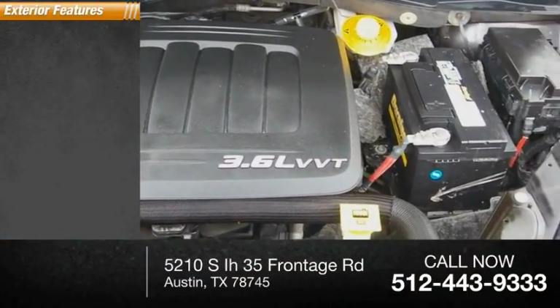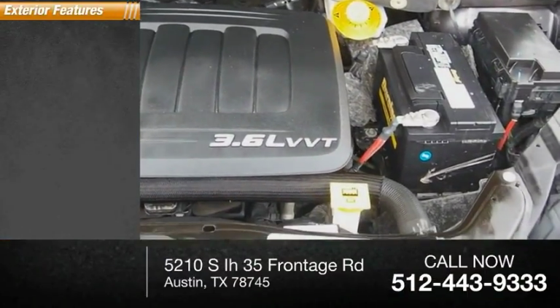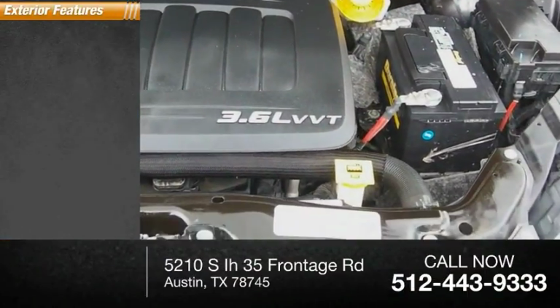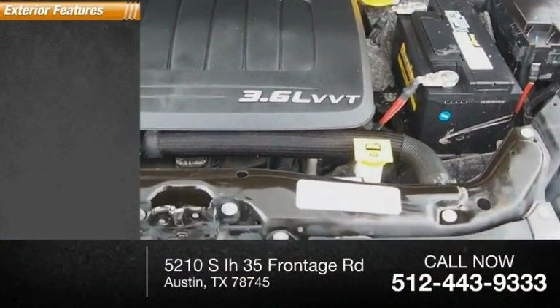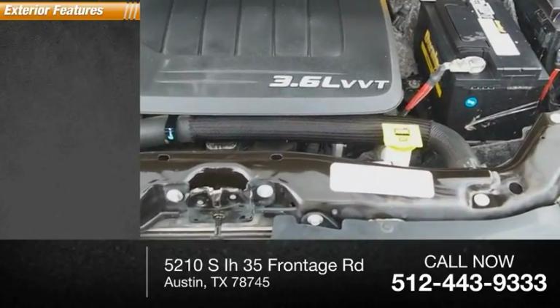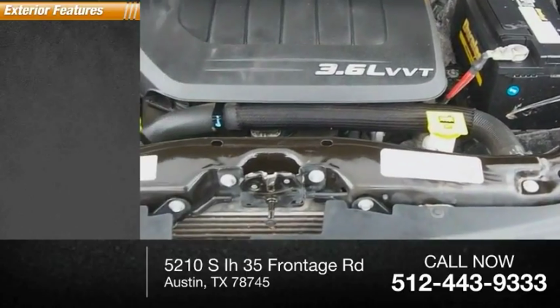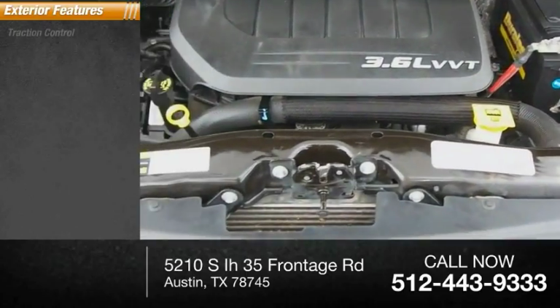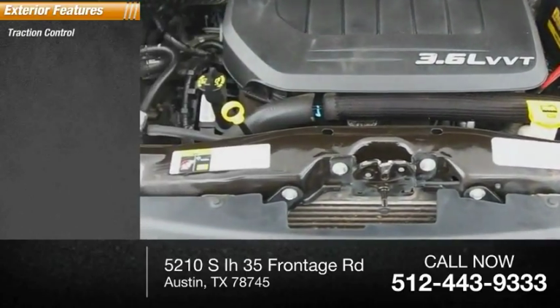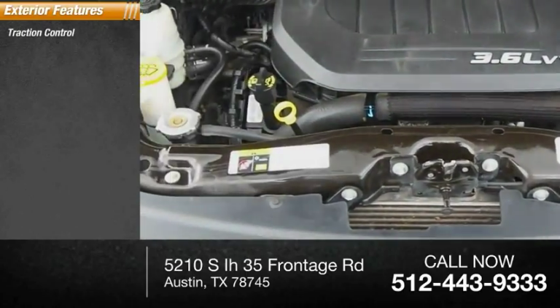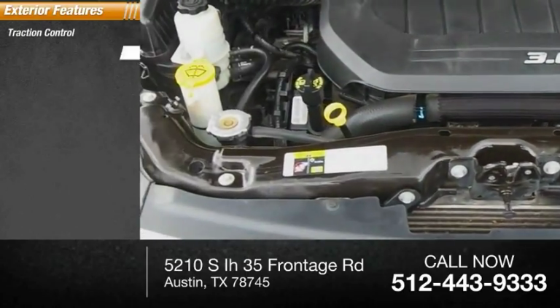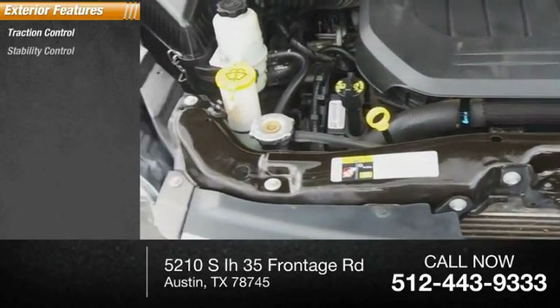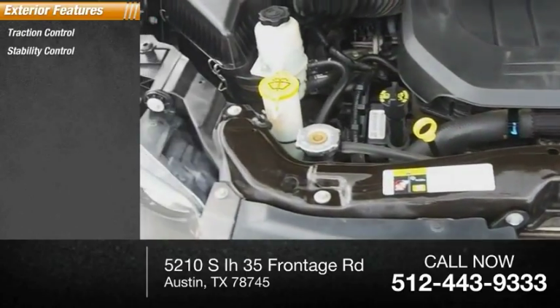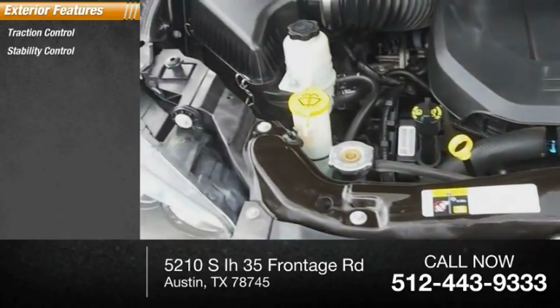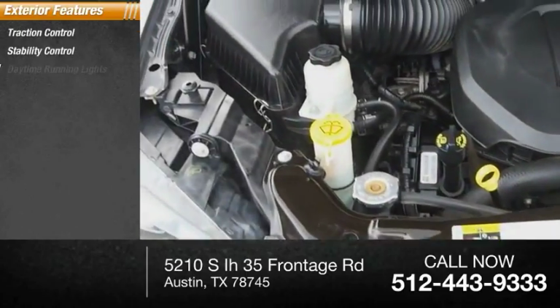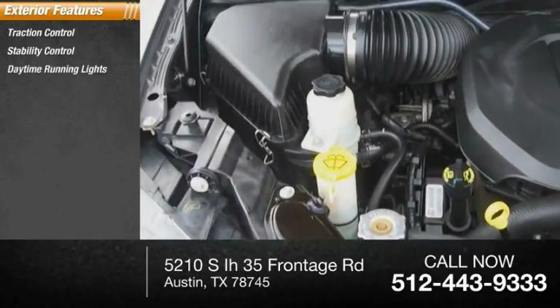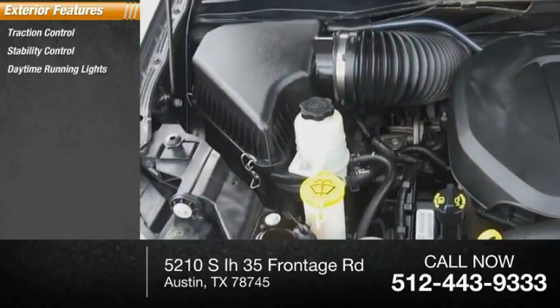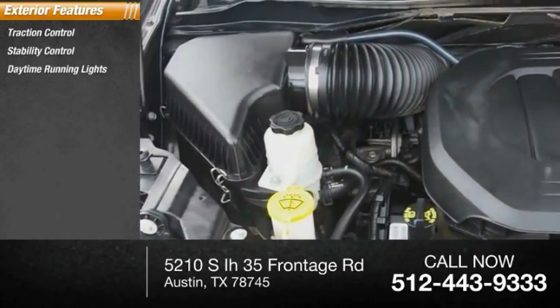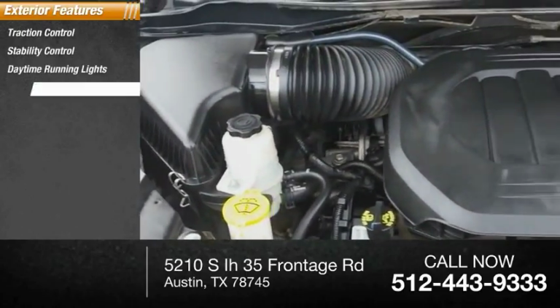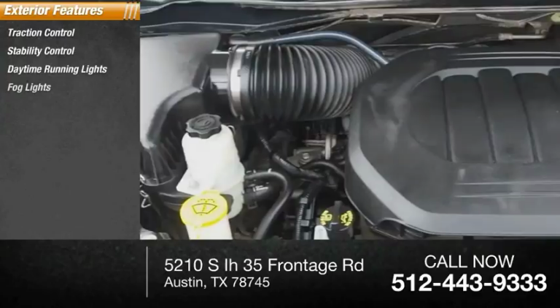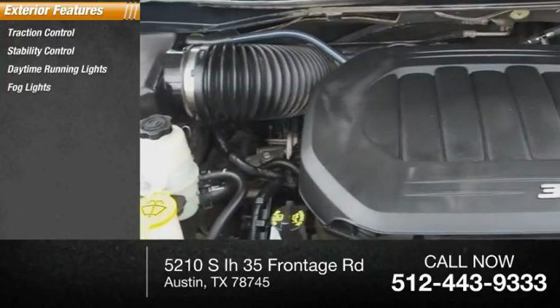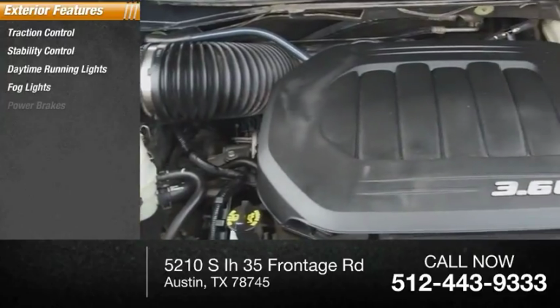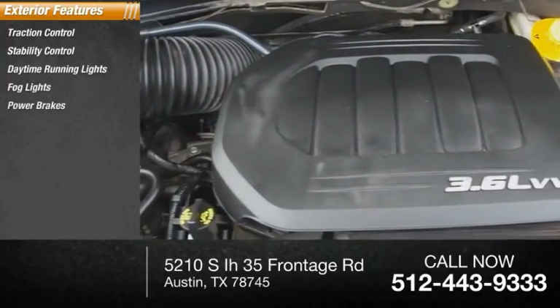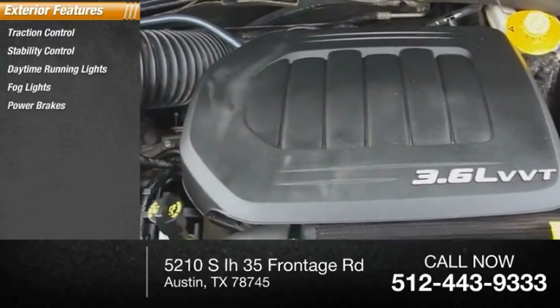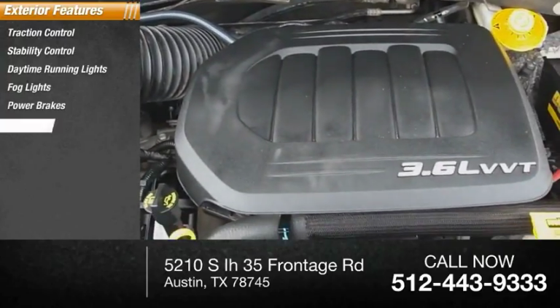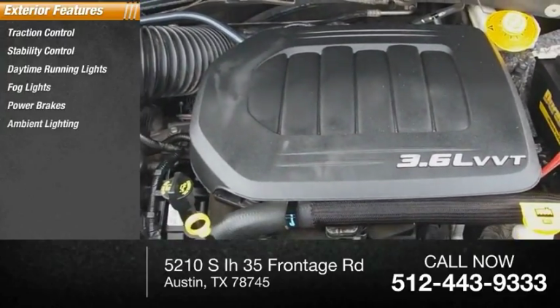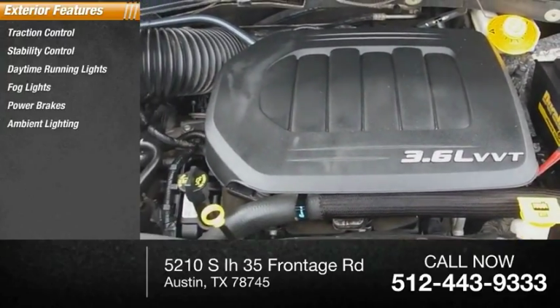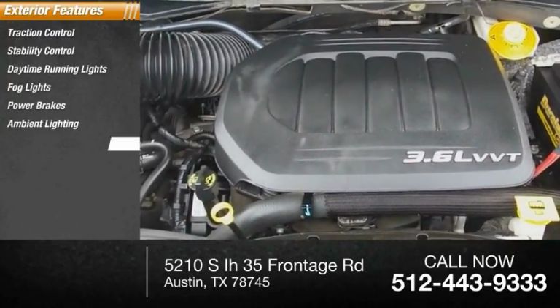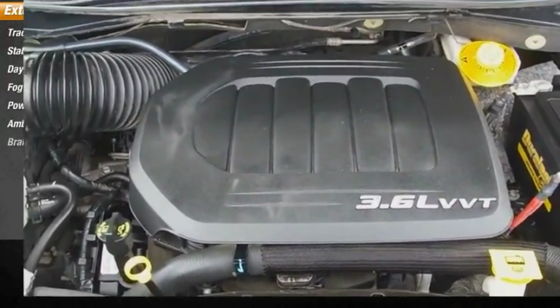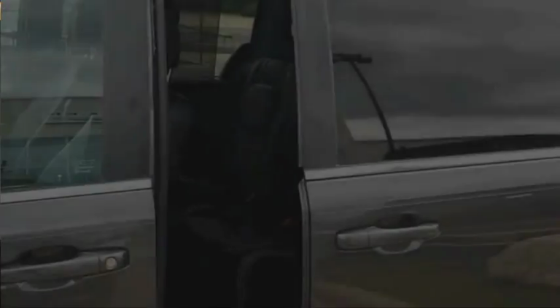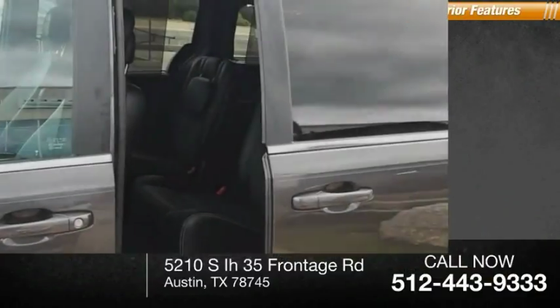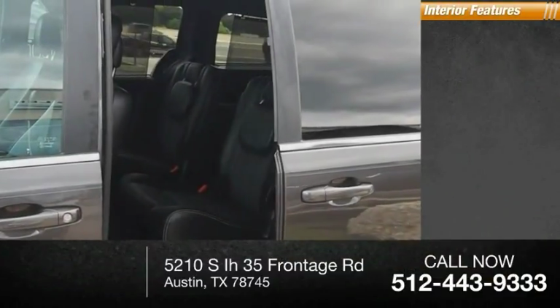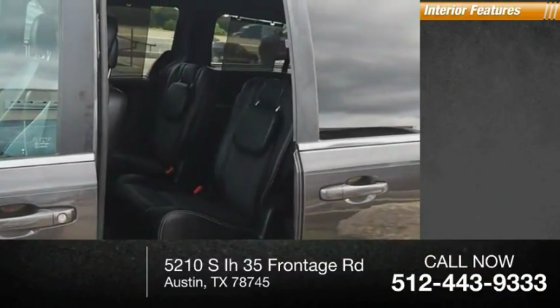Here are some of this vehicle's great options: traction control, stability control, daytime running lights, fog lights, power brakes, ambient lighting, and braking assist.